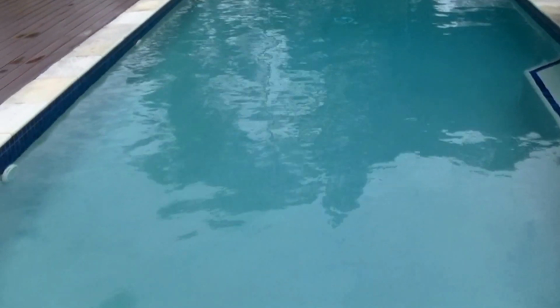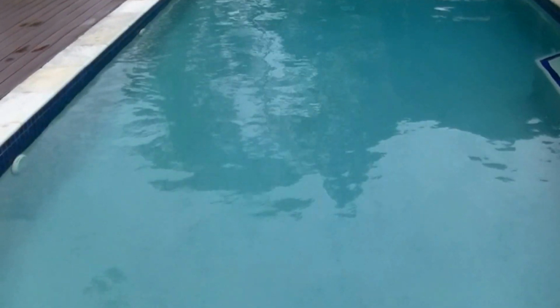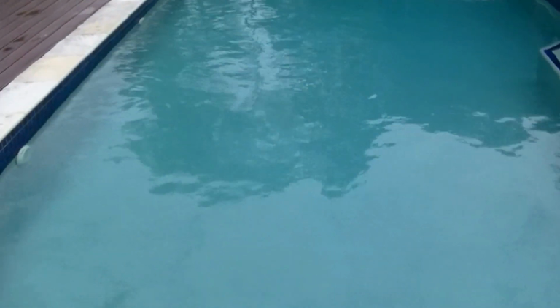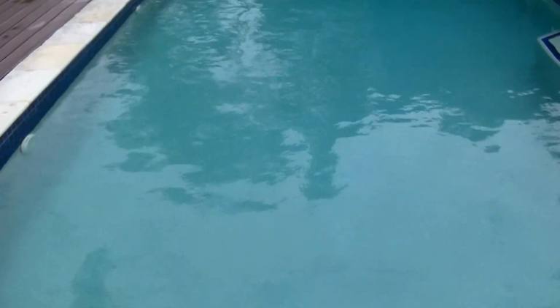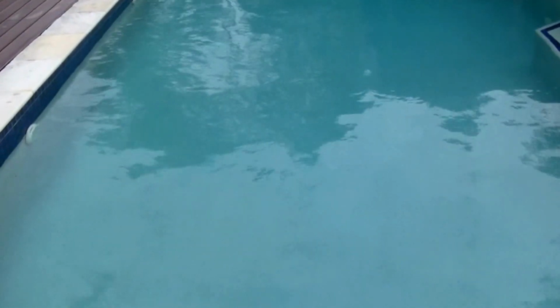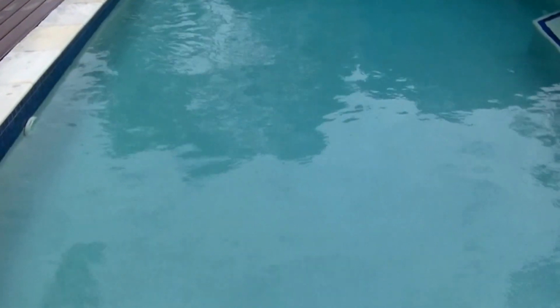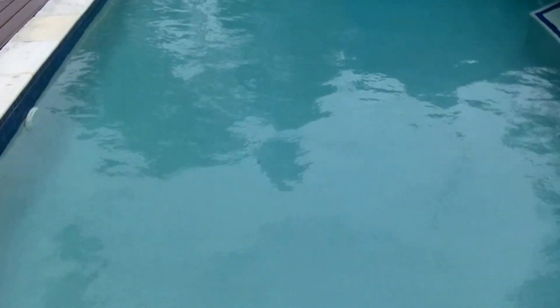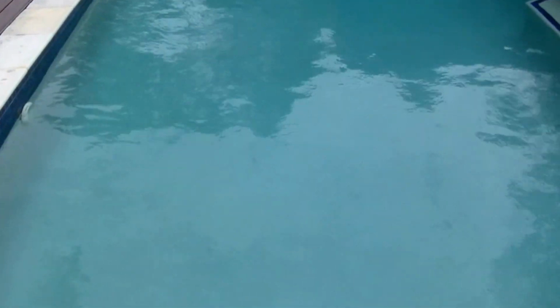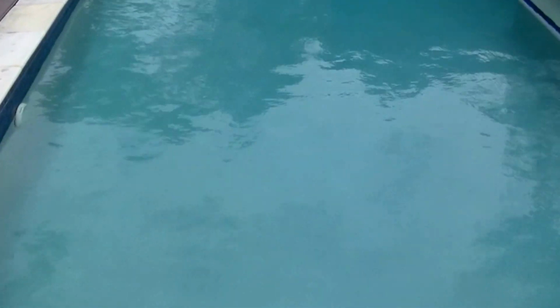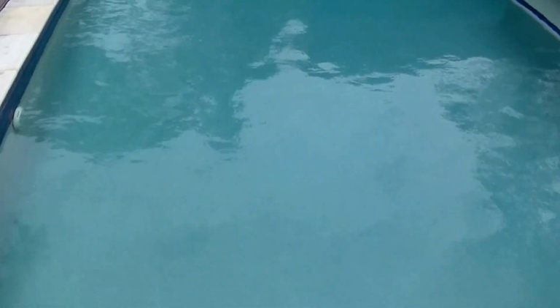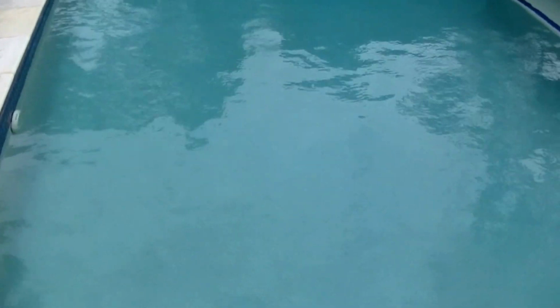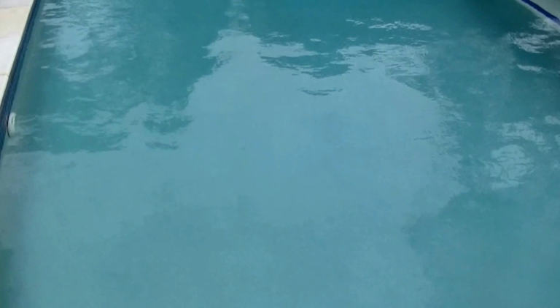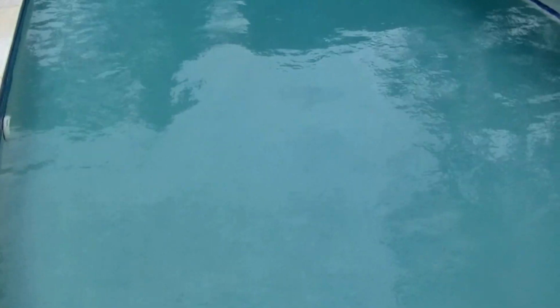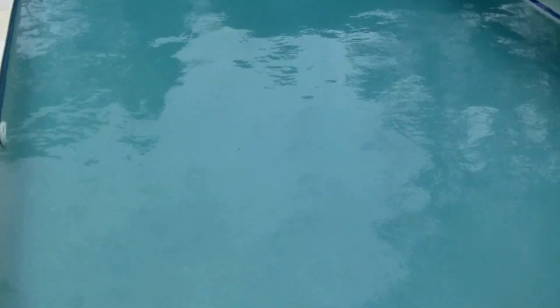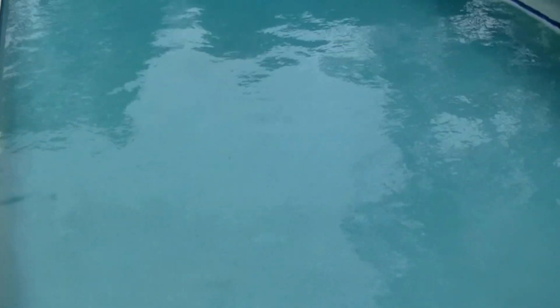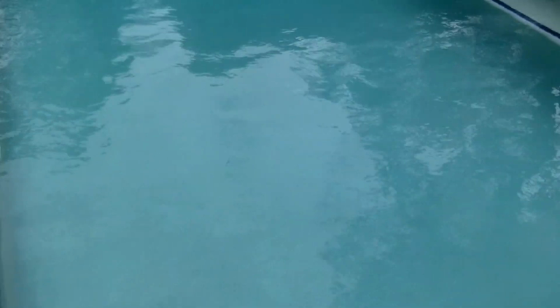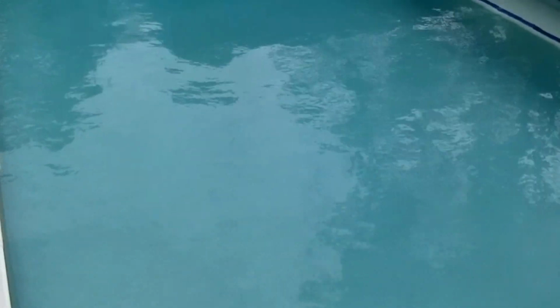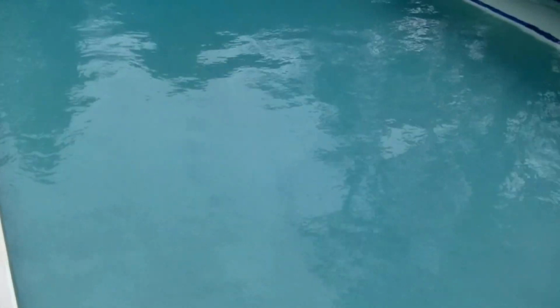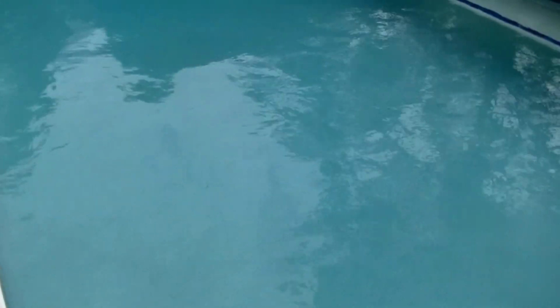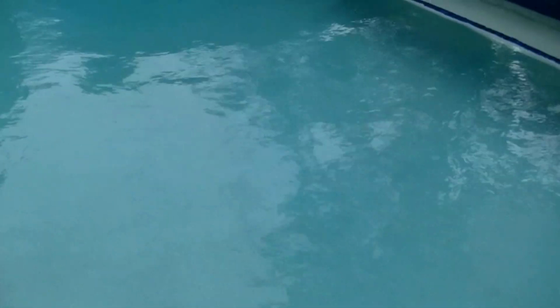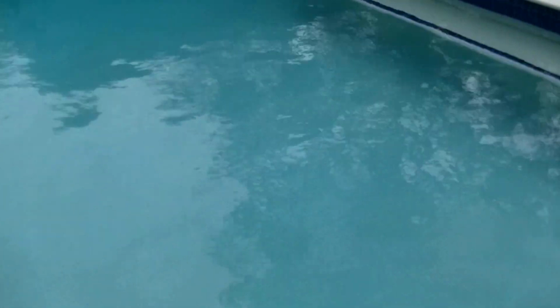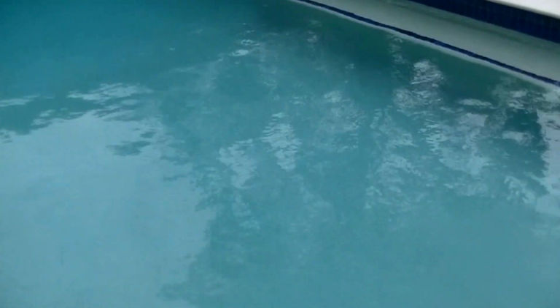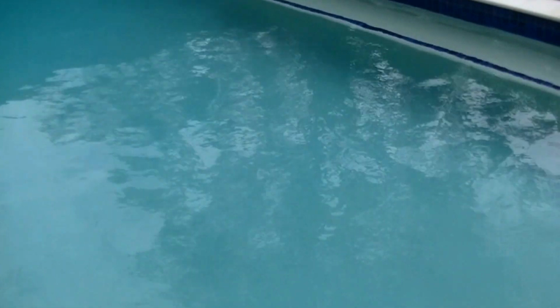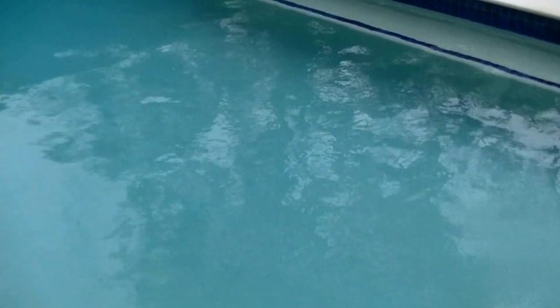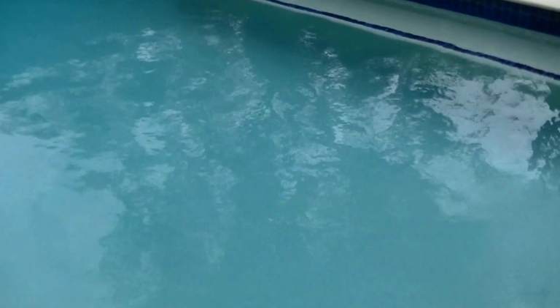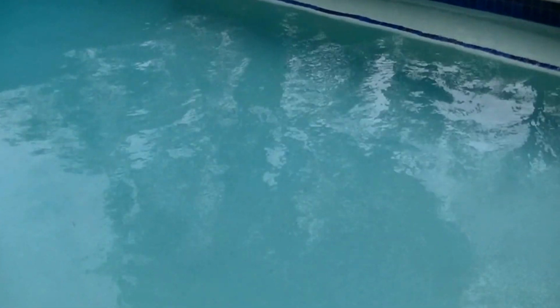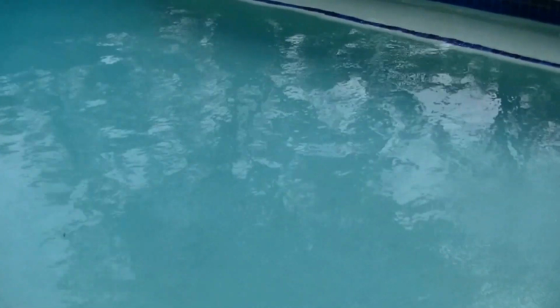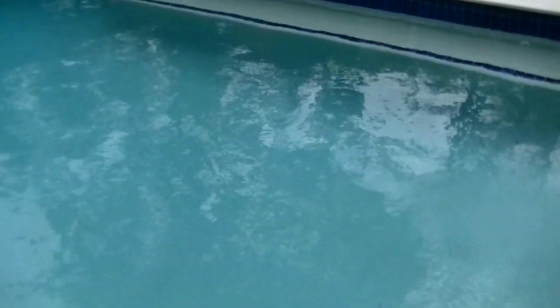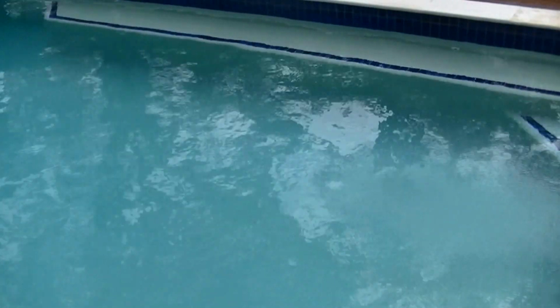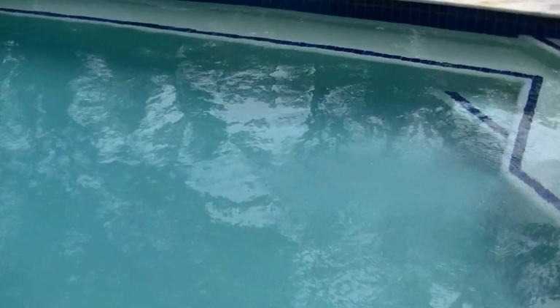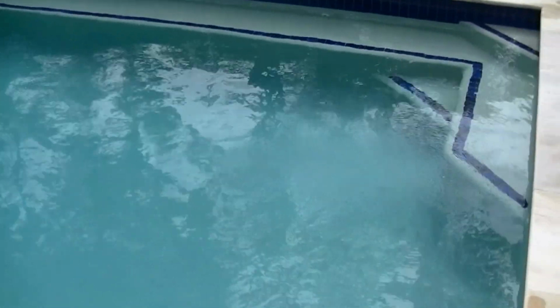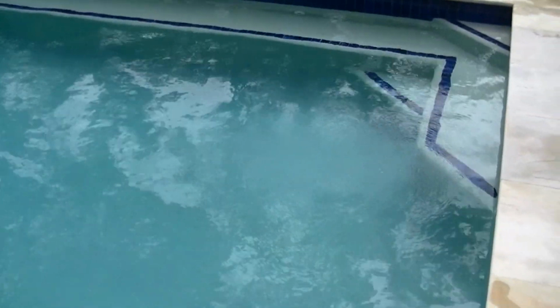You can also note the clarity of the water. Ozone is a natural flocculent. It flocks the impurities out of the water, so you can filter them out.